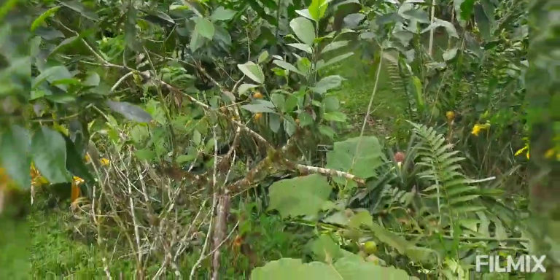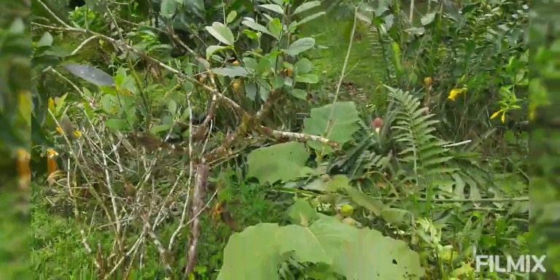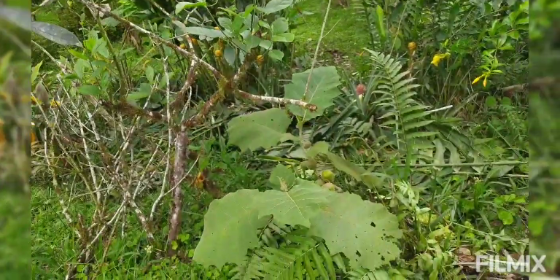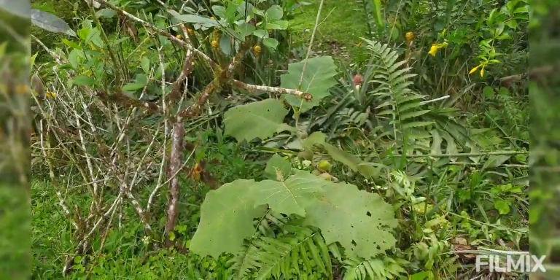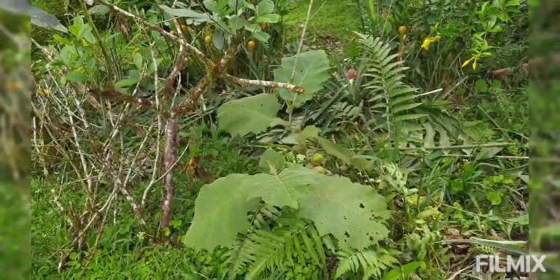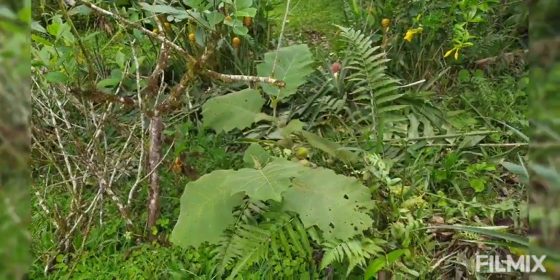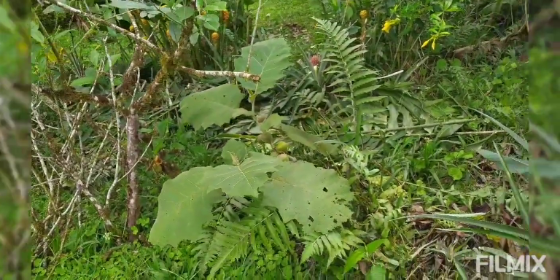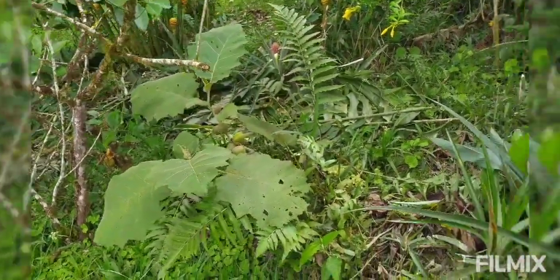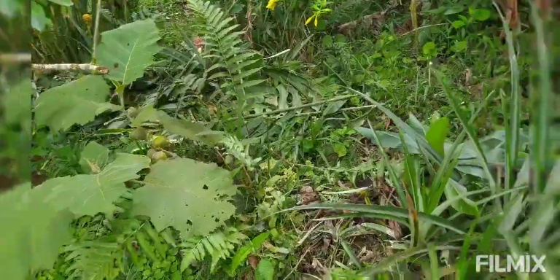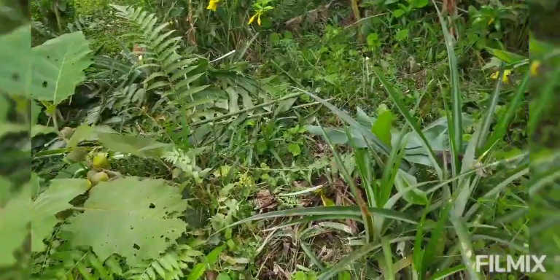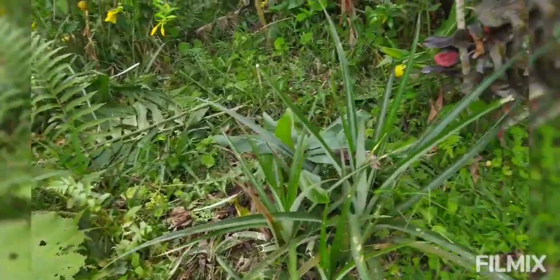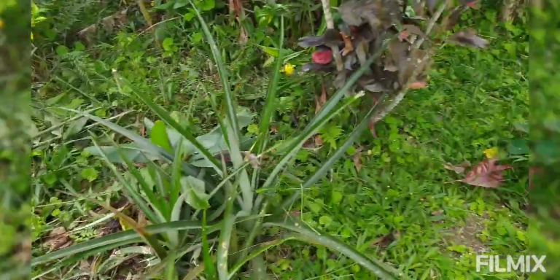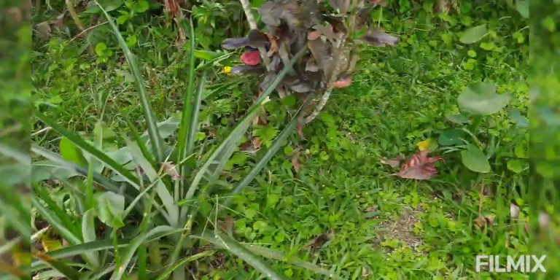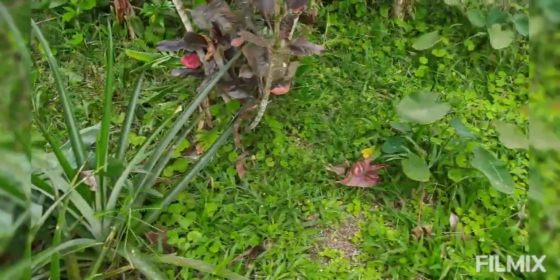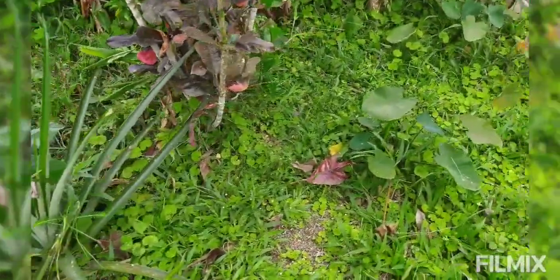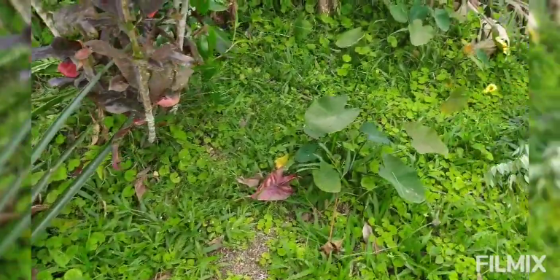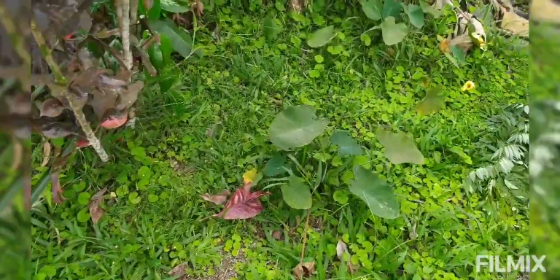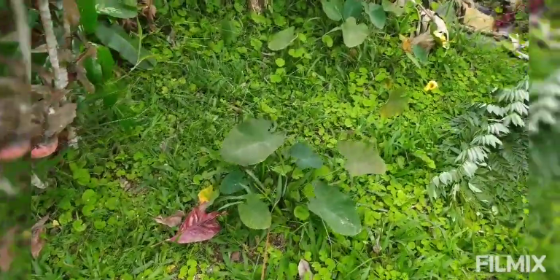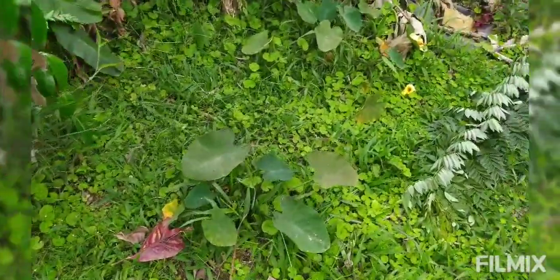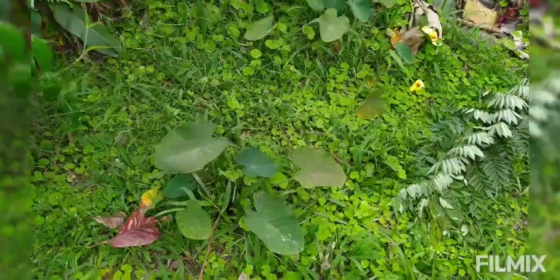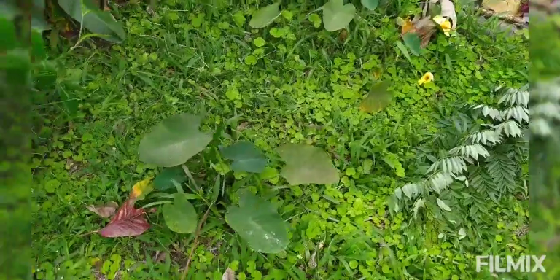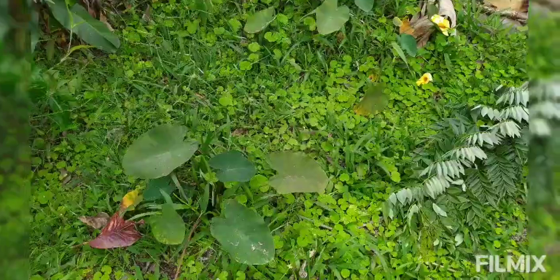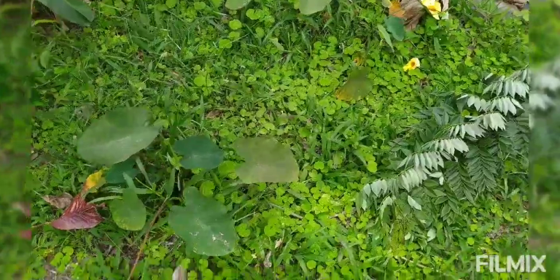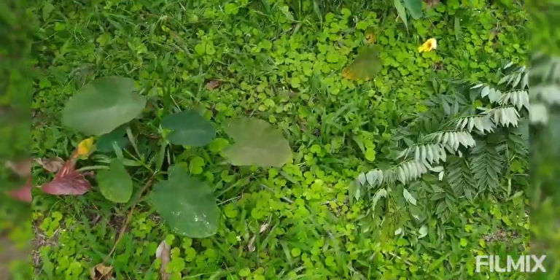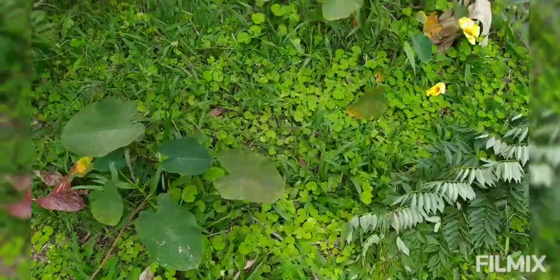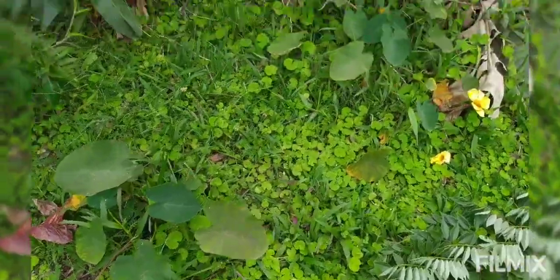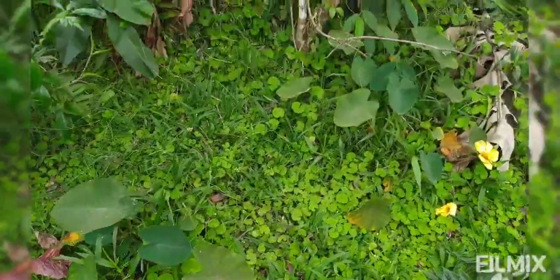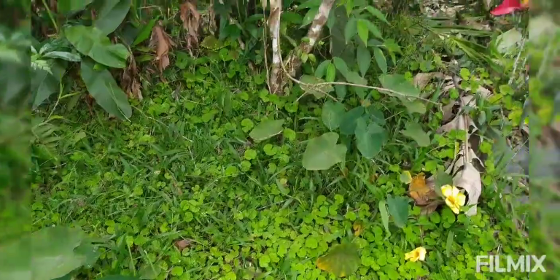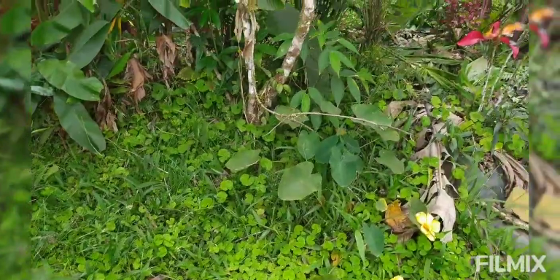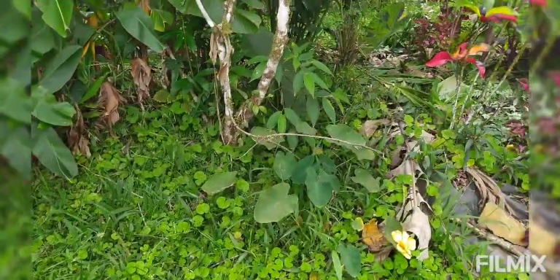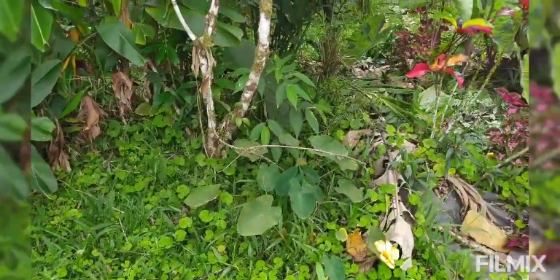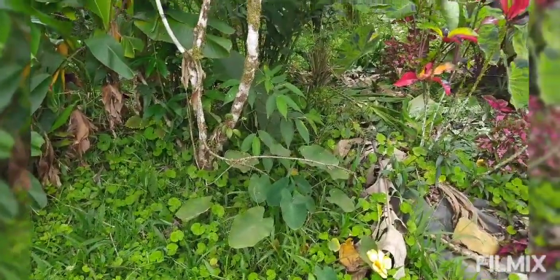We have naranjizia, turmeric, ginger, taro — just giving you guys an idea of some other understory plants that you can use in your regeneration system.